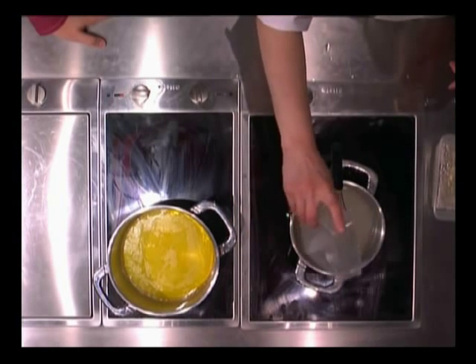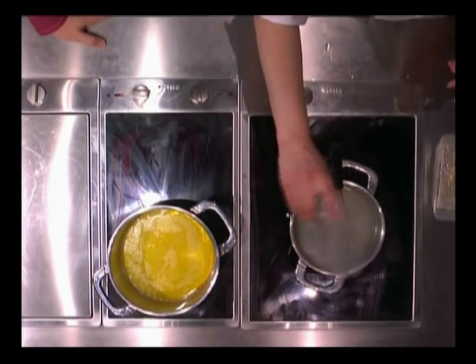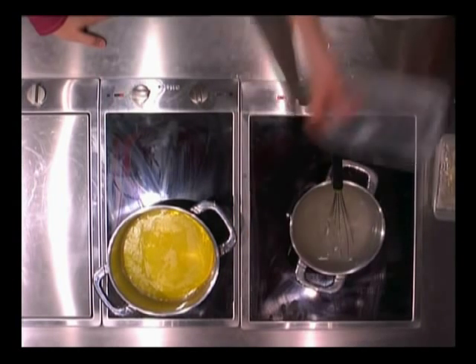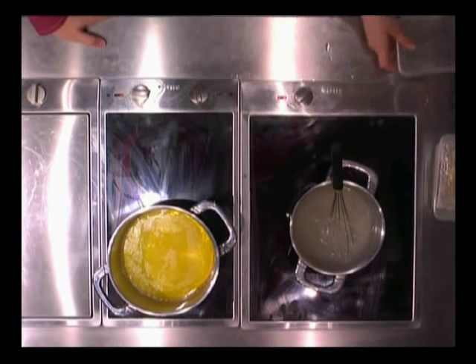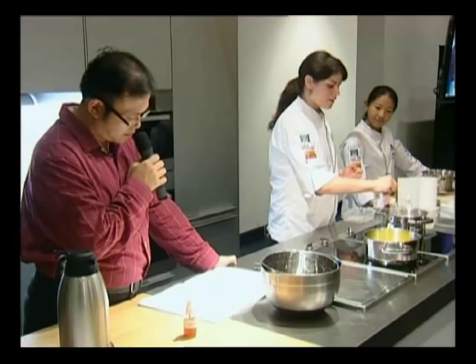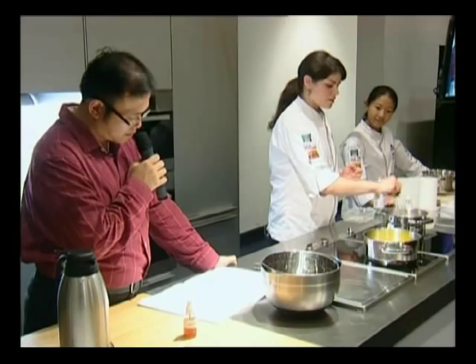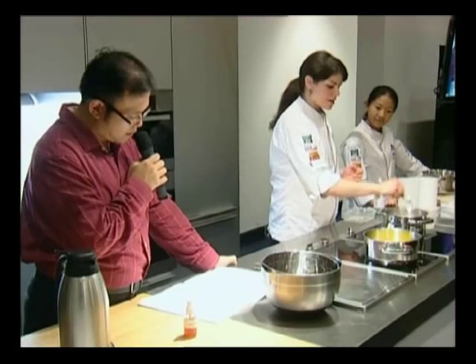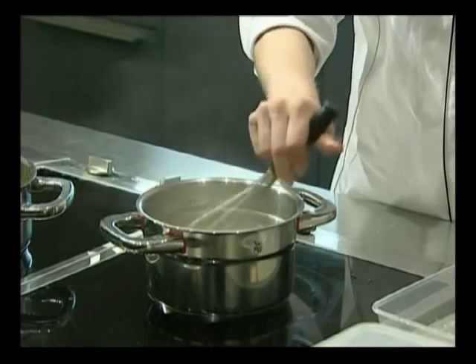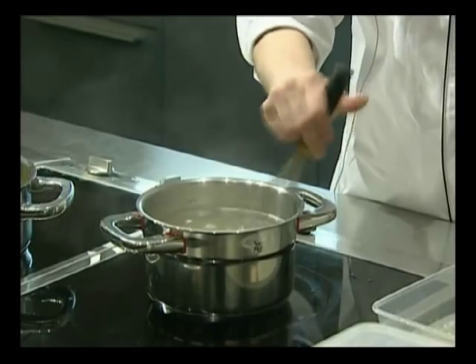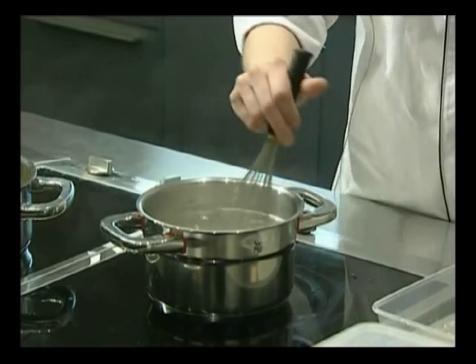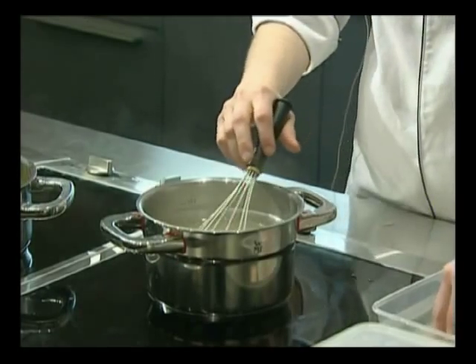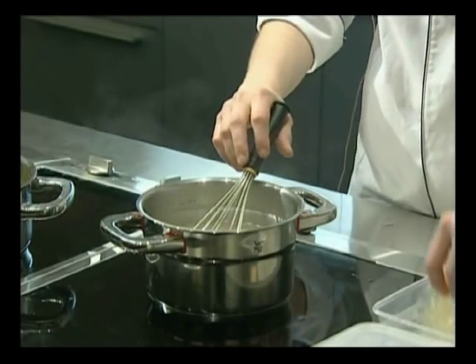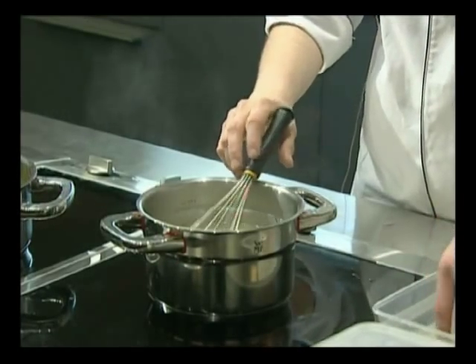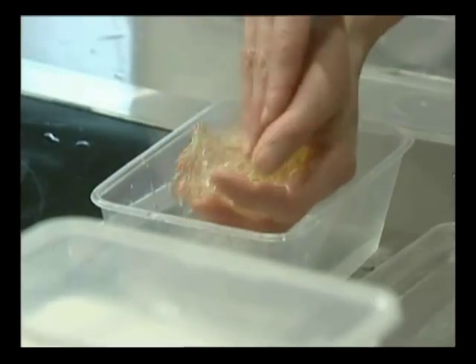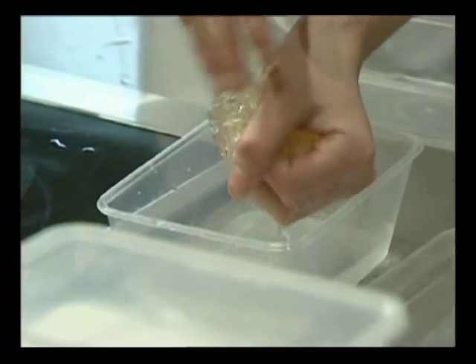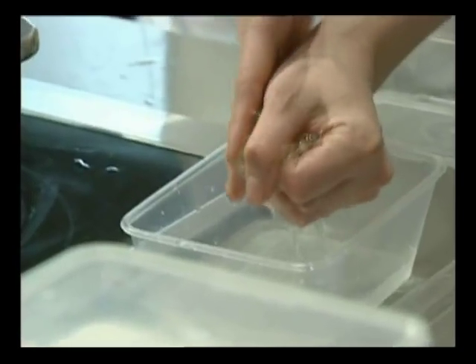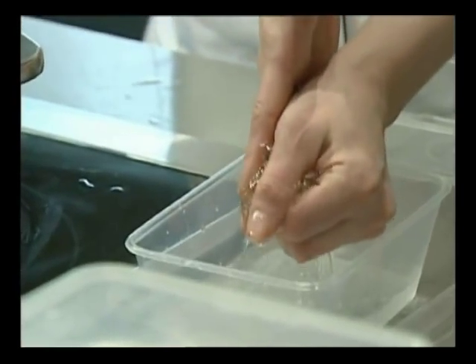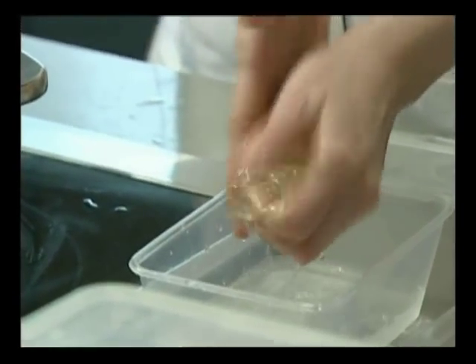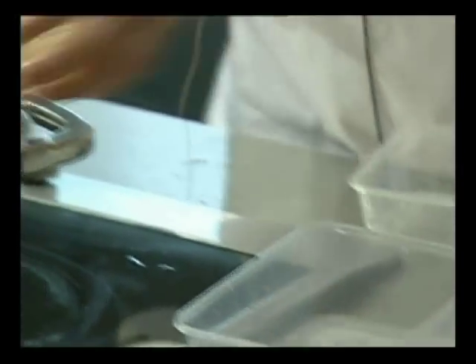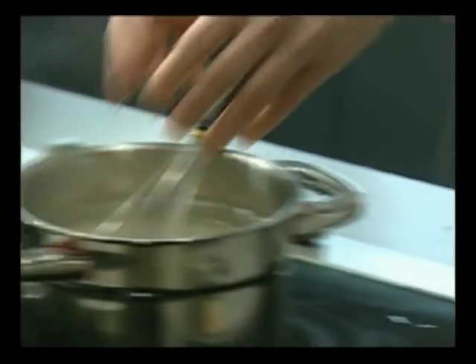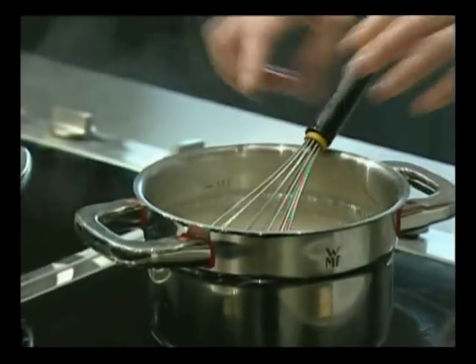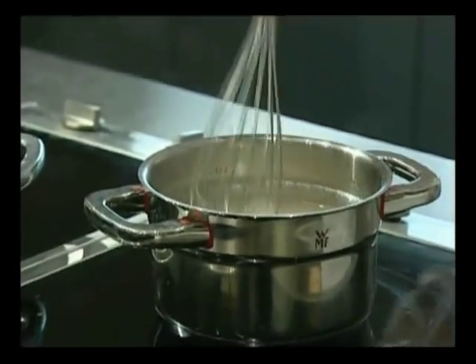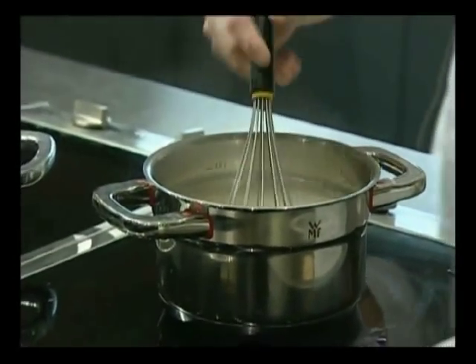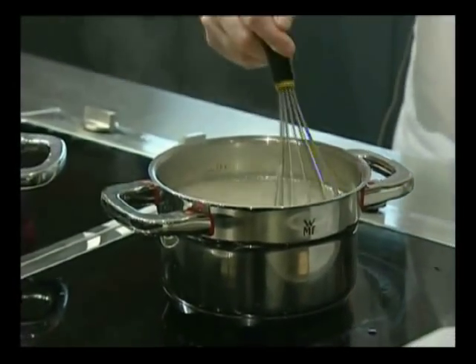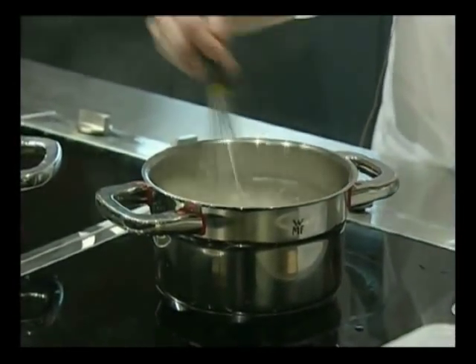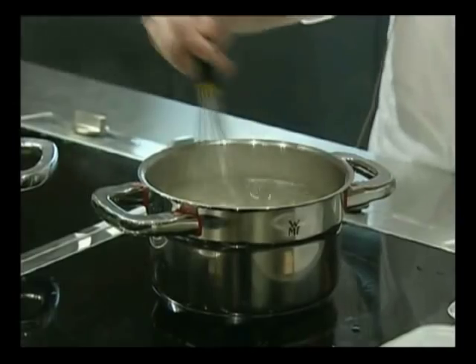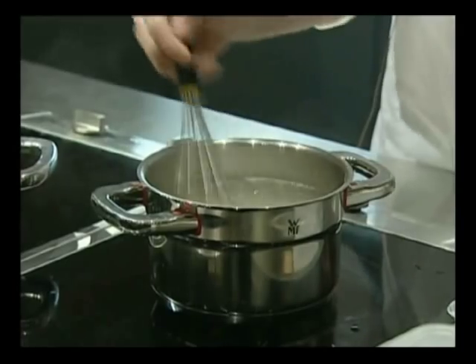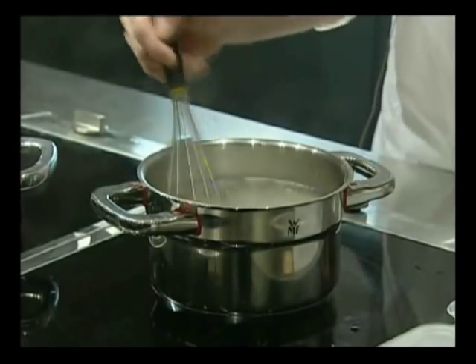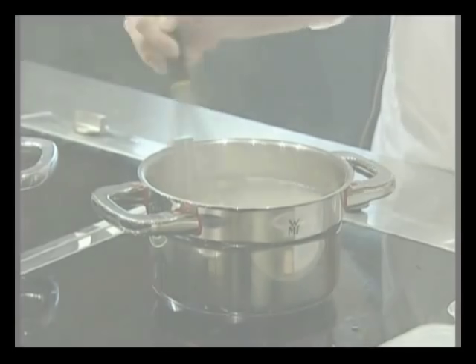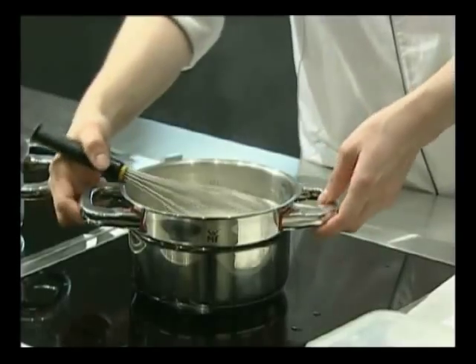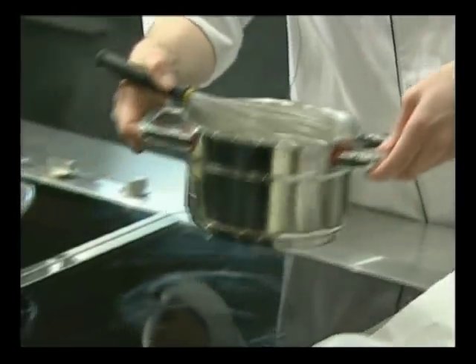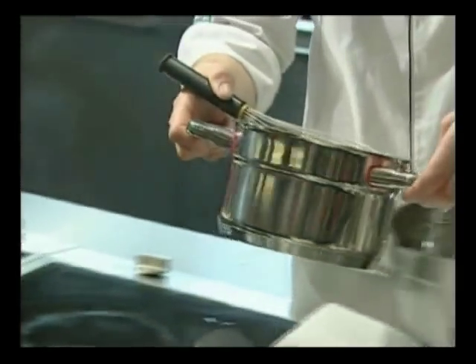I'm just going to bring that up to a boil. So when that comes up, we'll add our blue gelatin. It's very important to squeeze the excess liquid out of the gelatin because it will affect the ratio of your mixture if you don't.